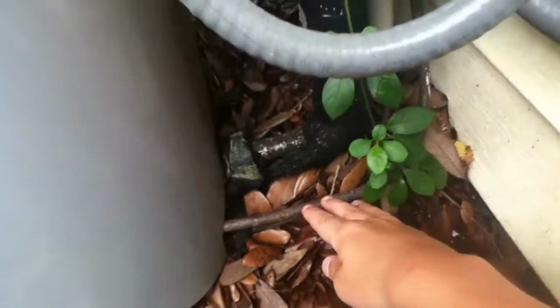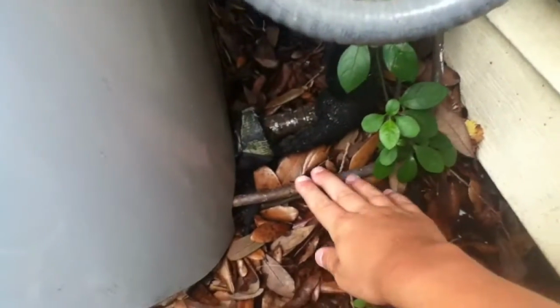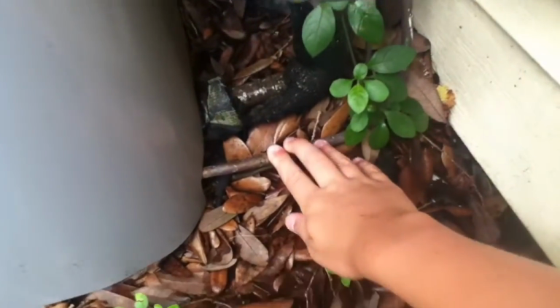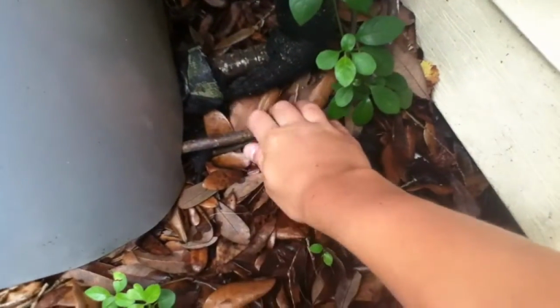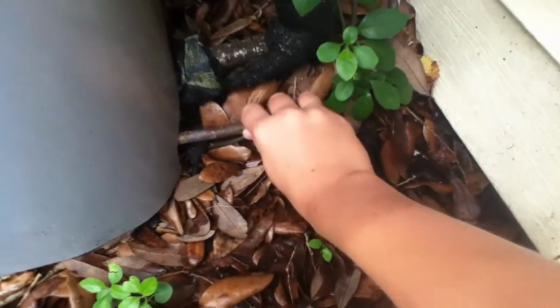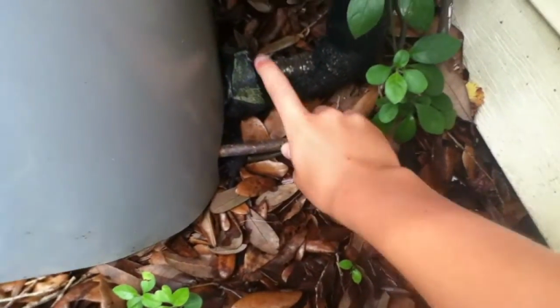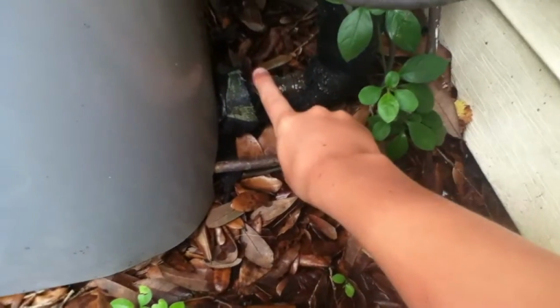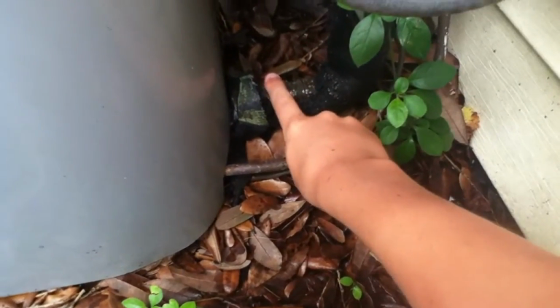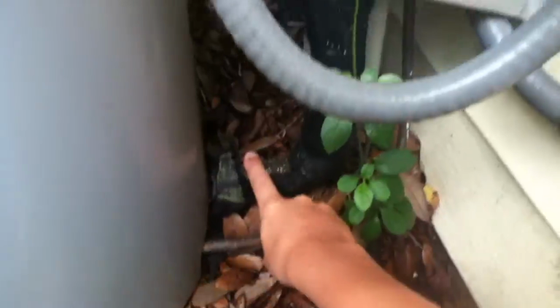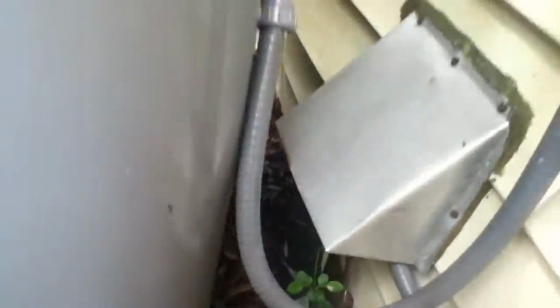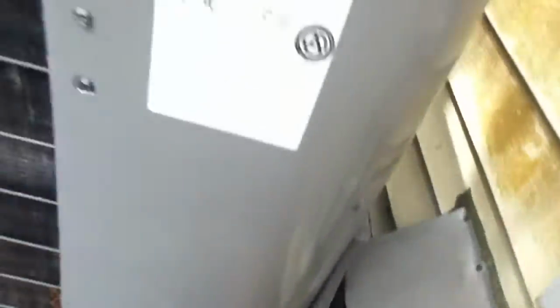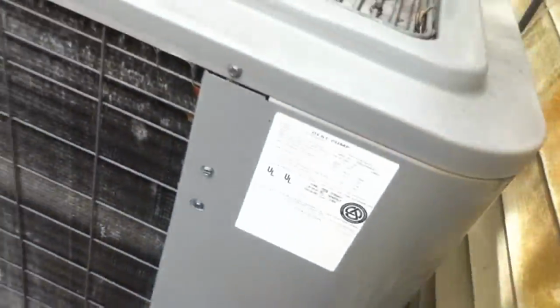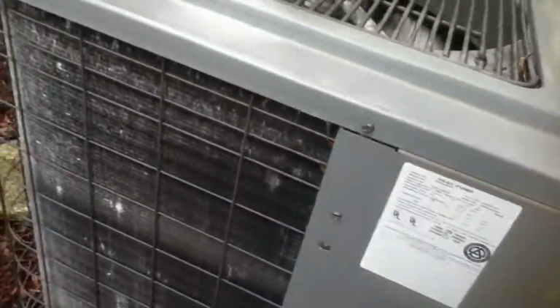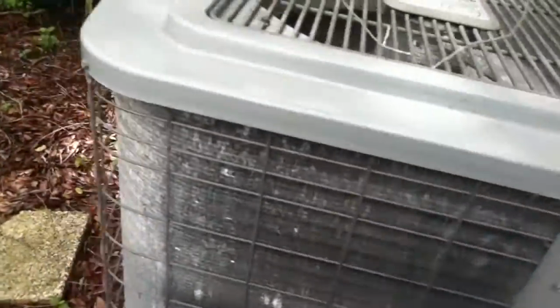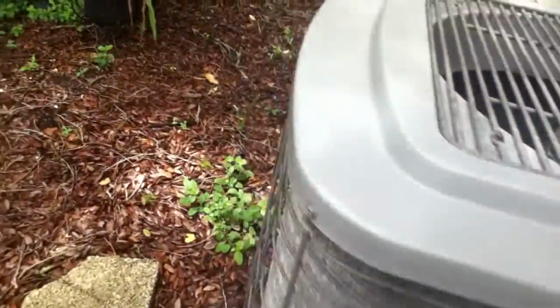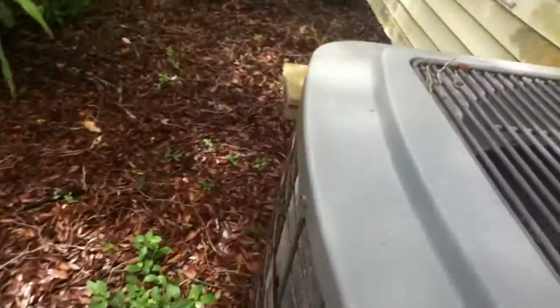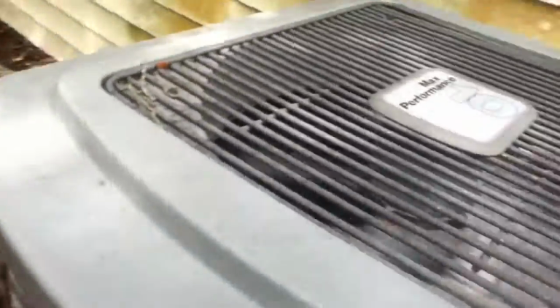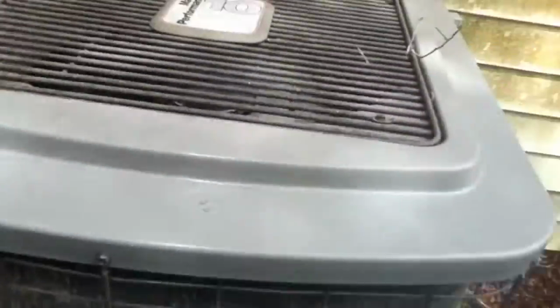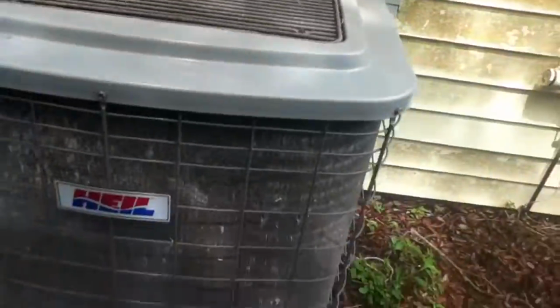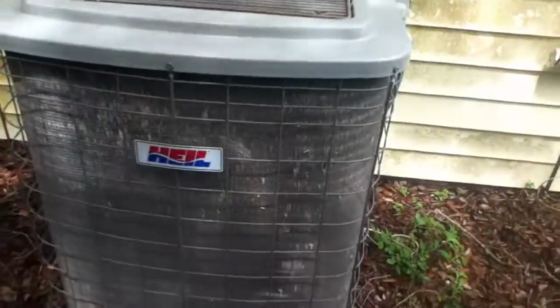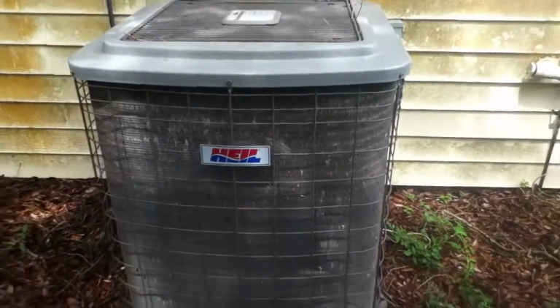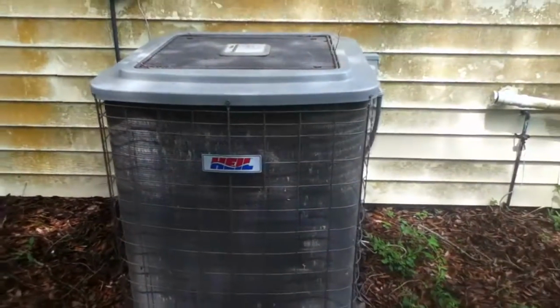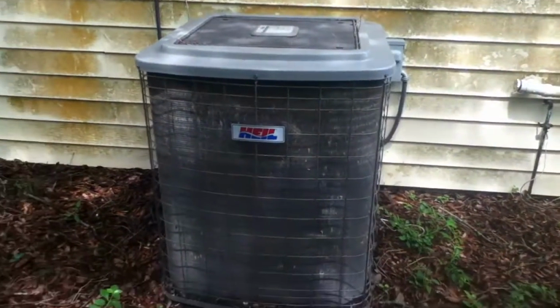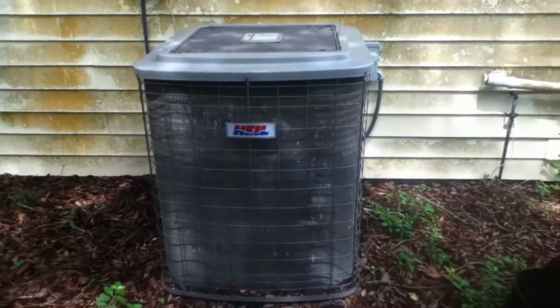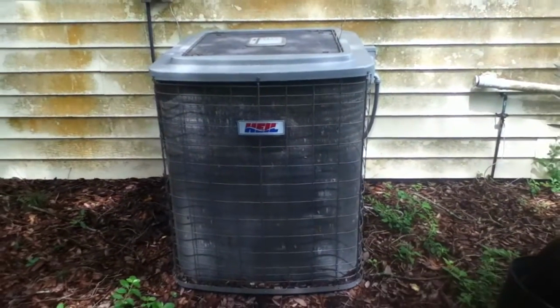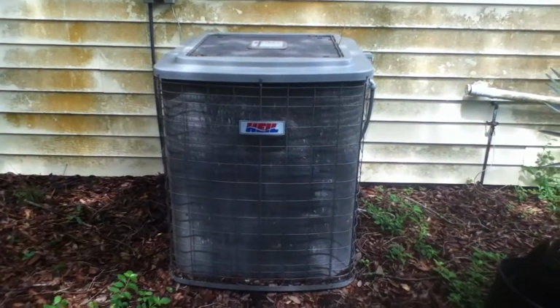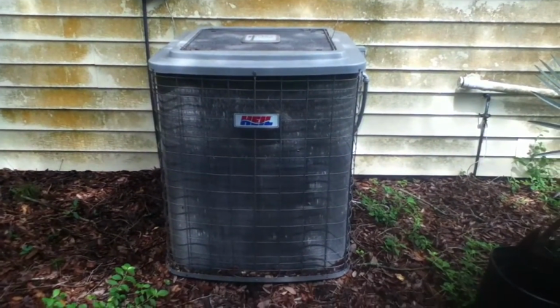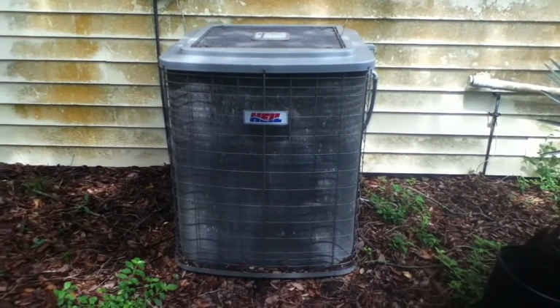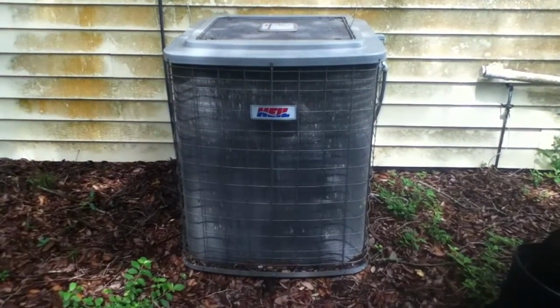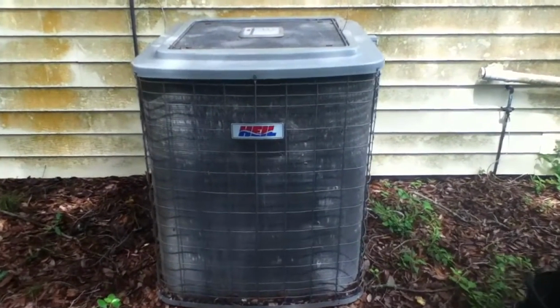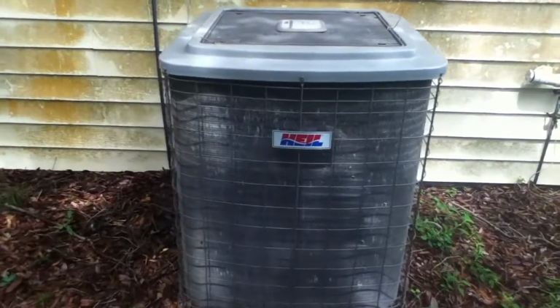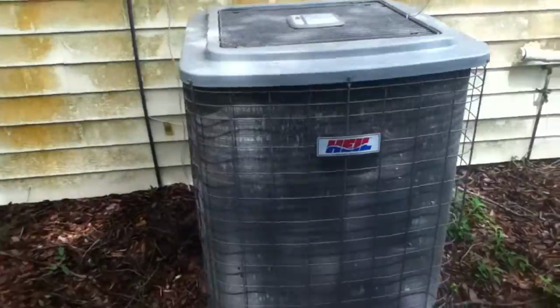That liquid line is about outdoor temperature and the suction line is cold and sweaty. It's running — it's decently quiet, not the quietest.